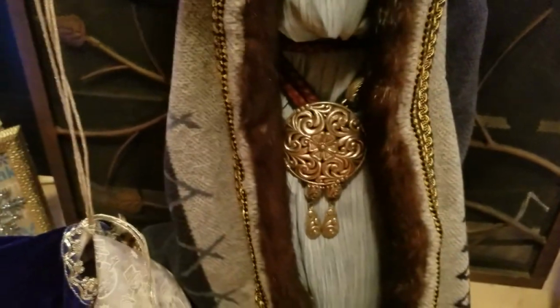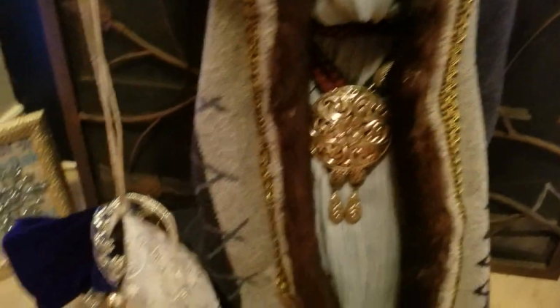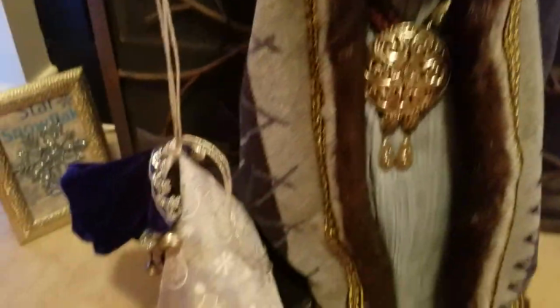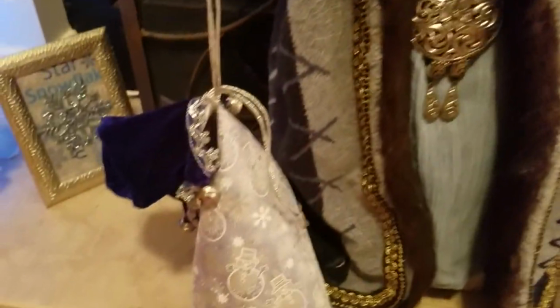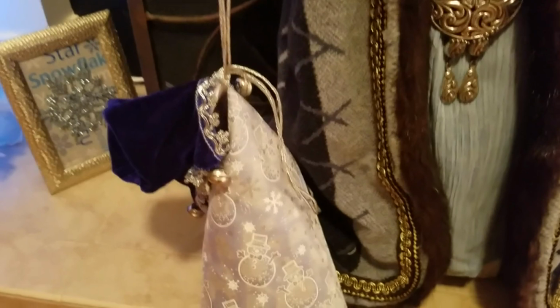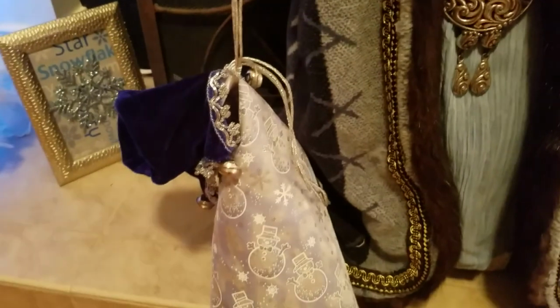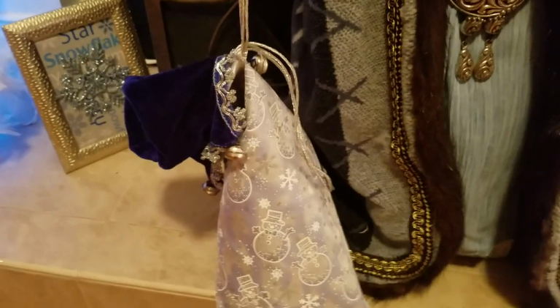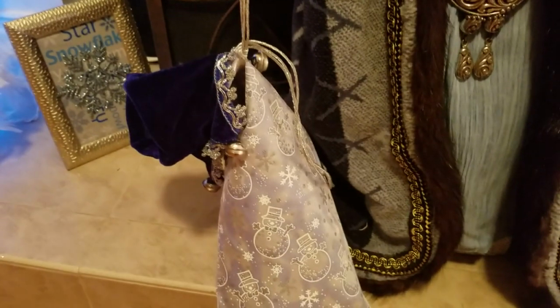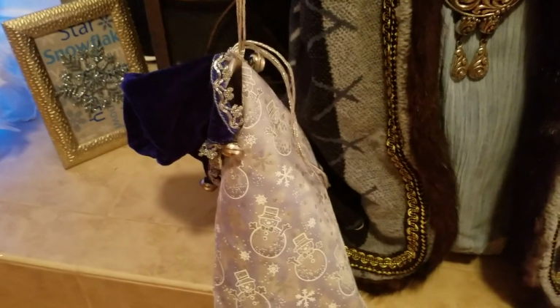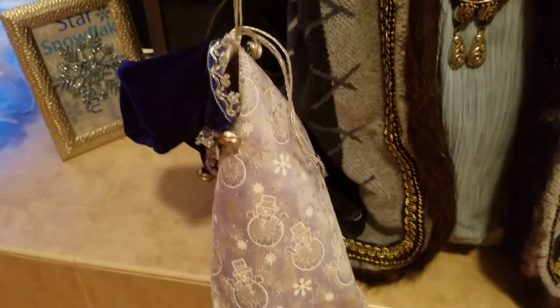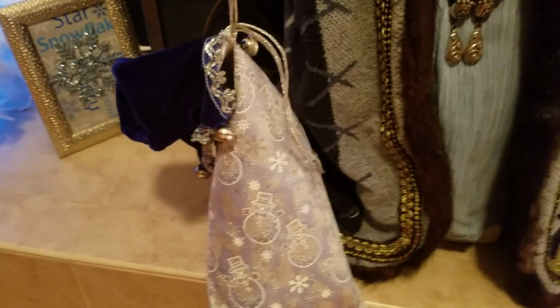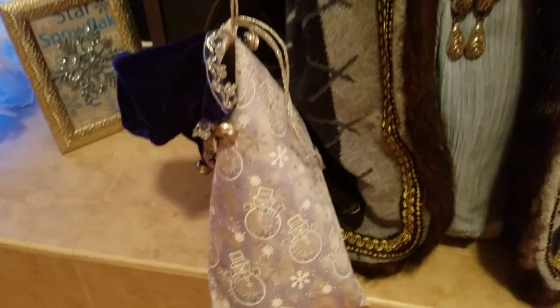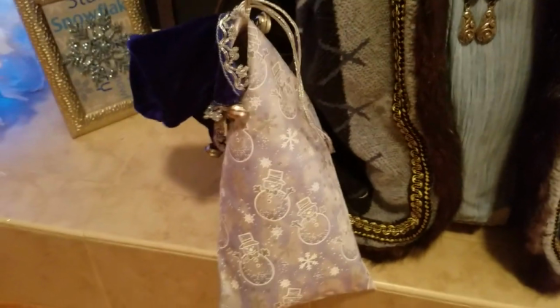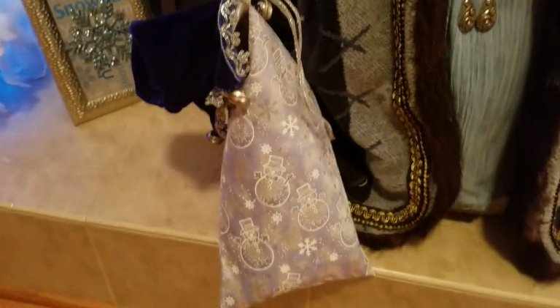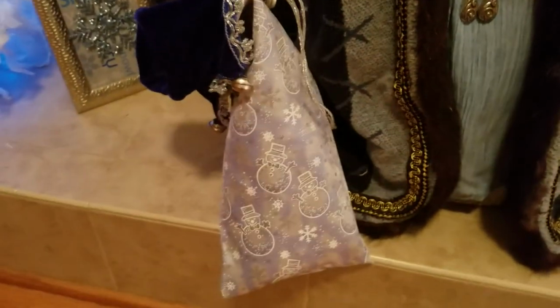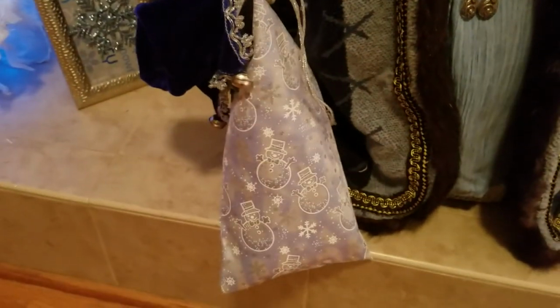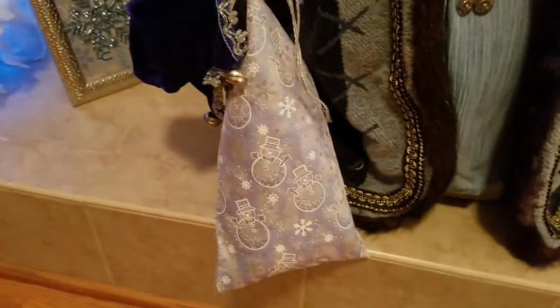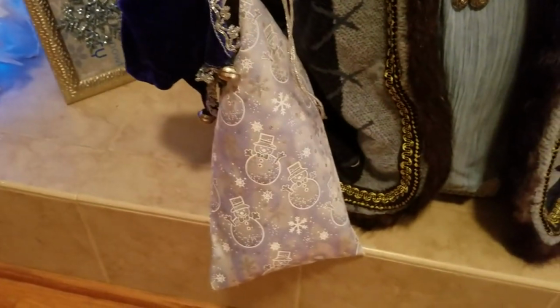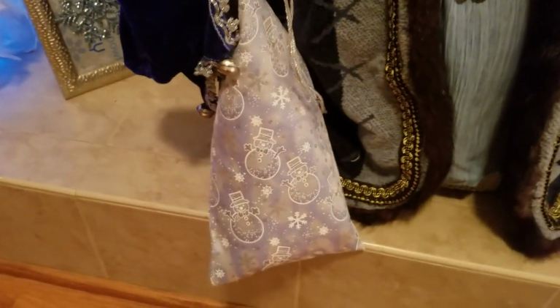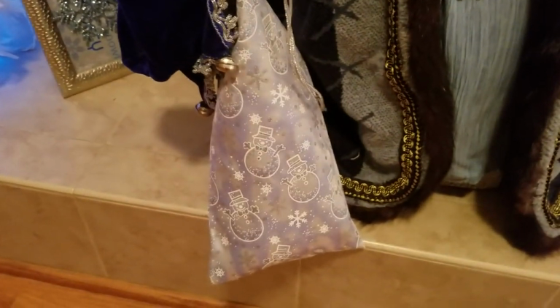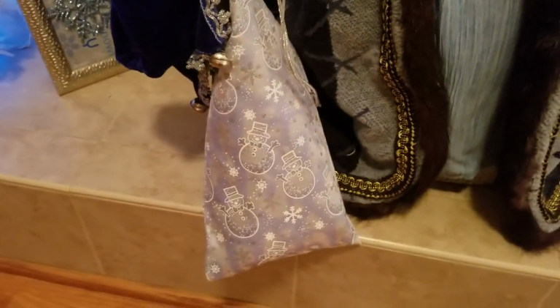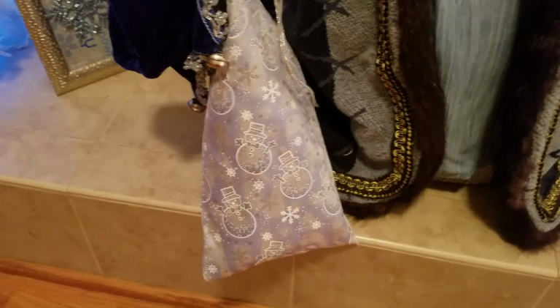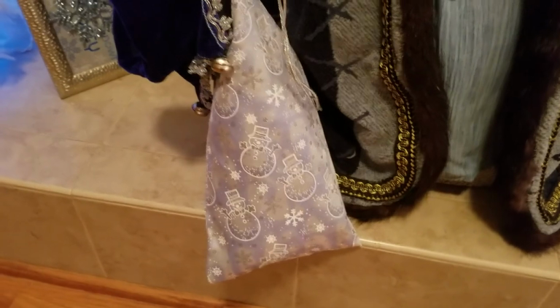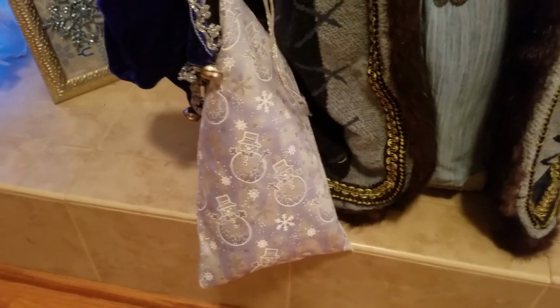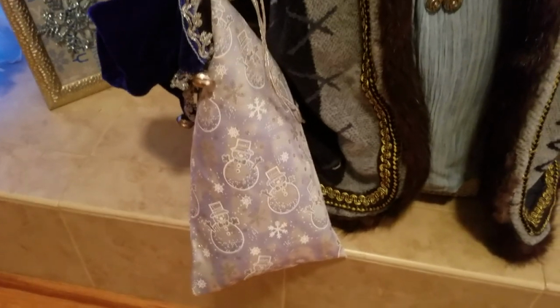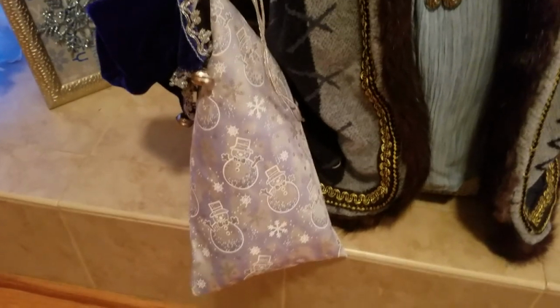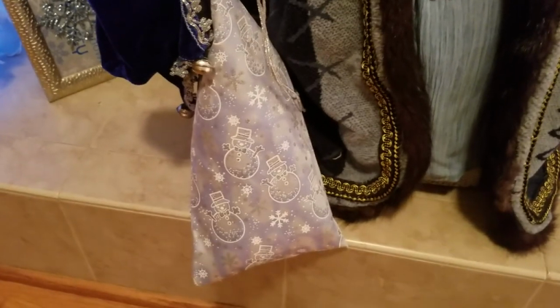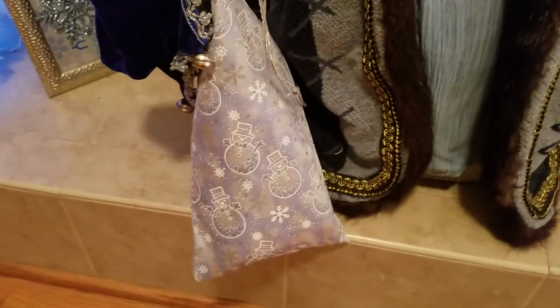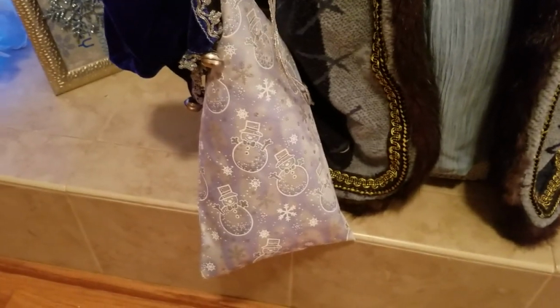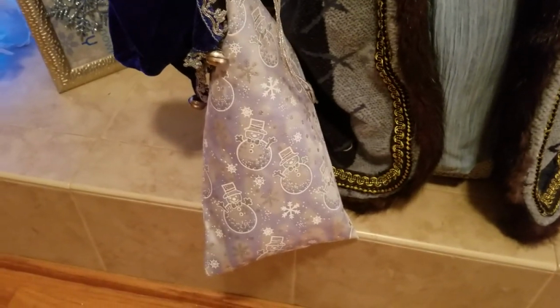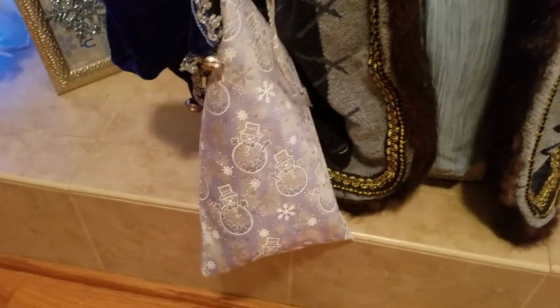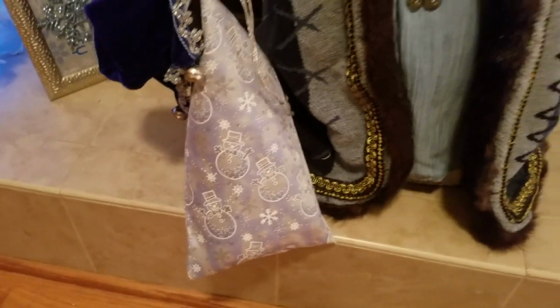This is just a little wine bag I had. I just put some paper in it and made it look like it had some gifts in it.